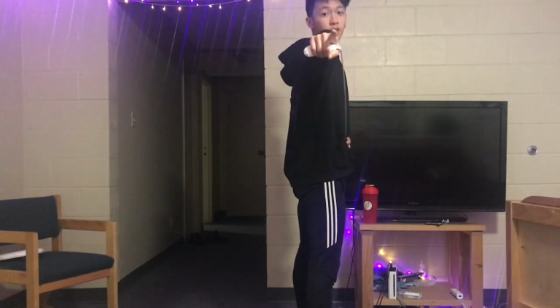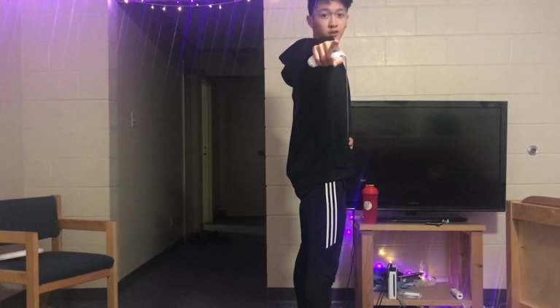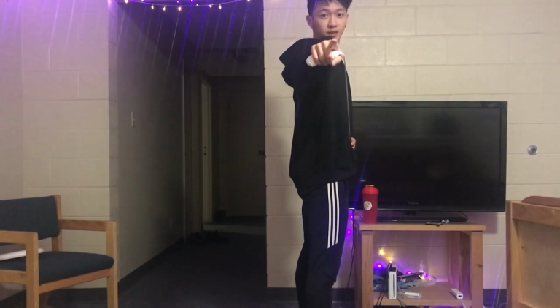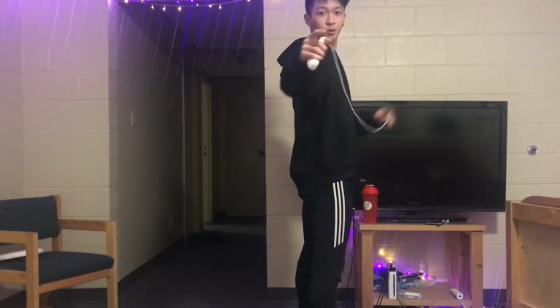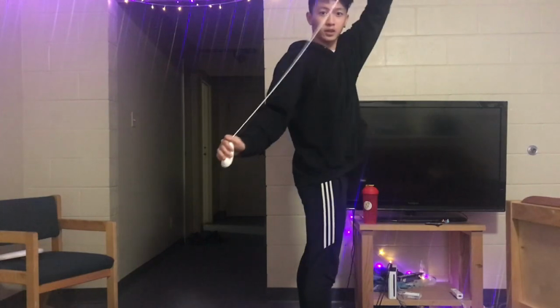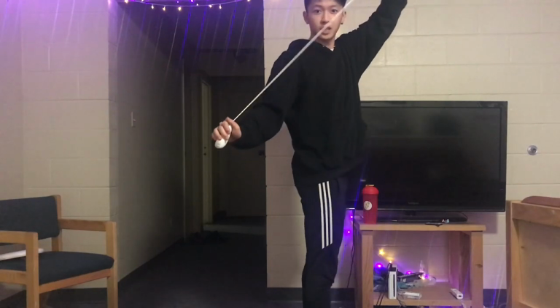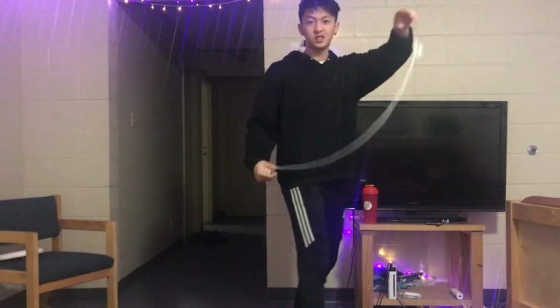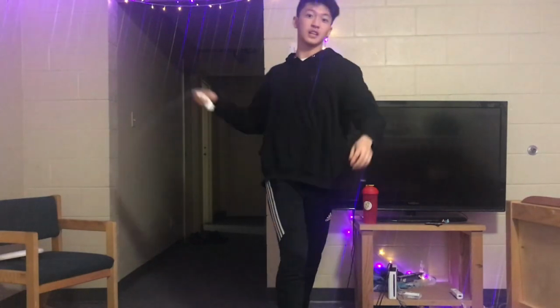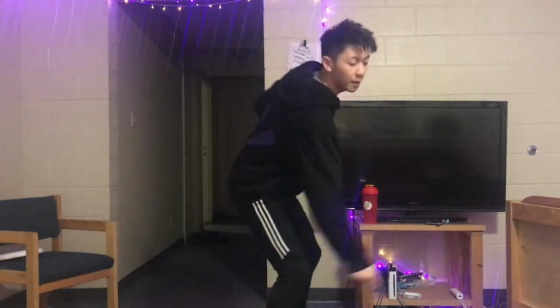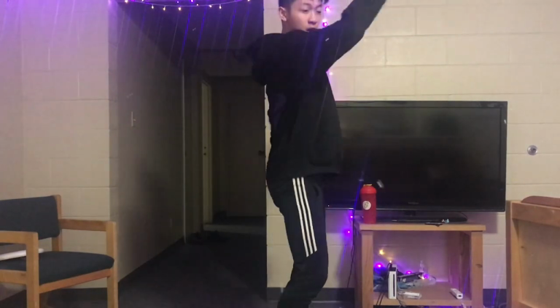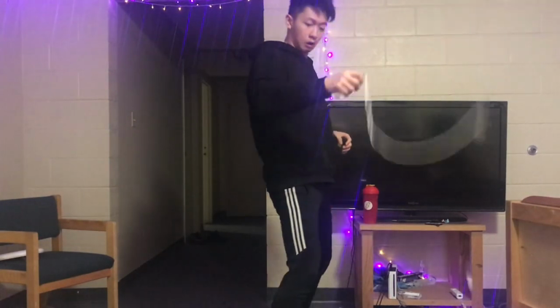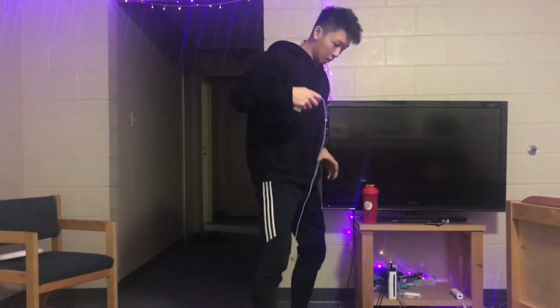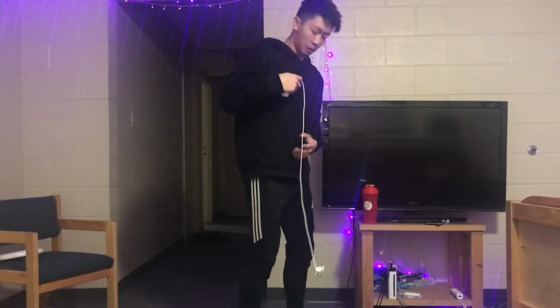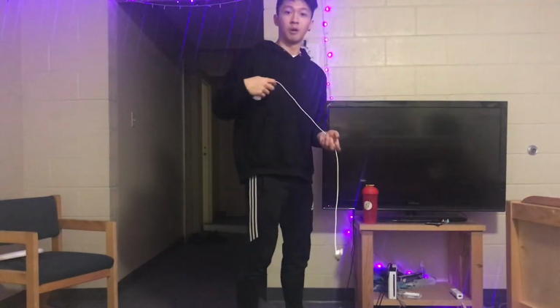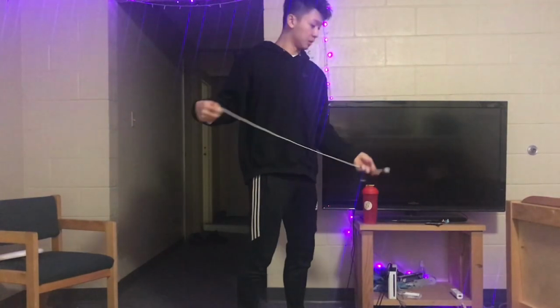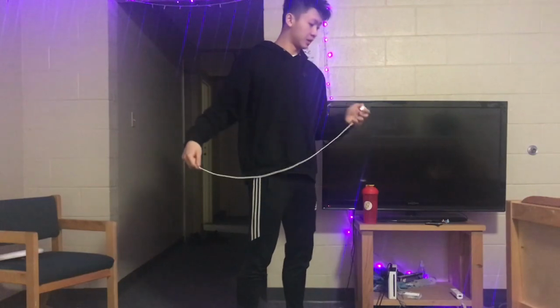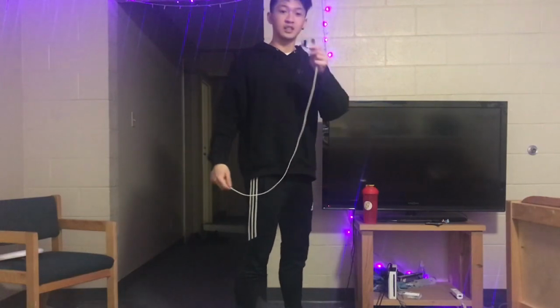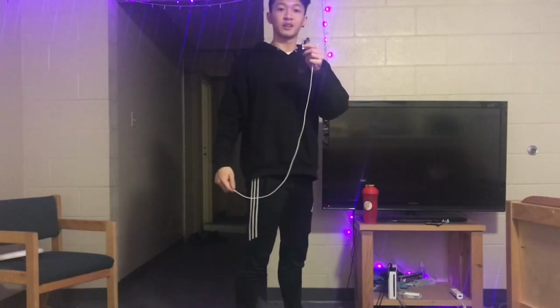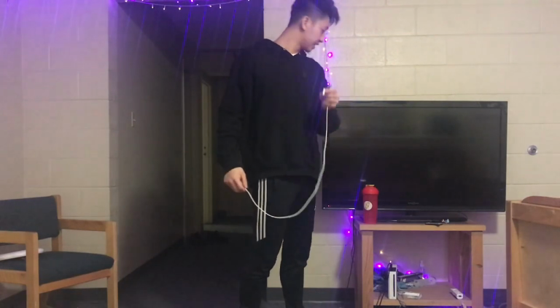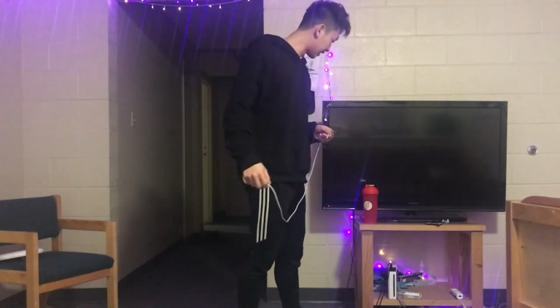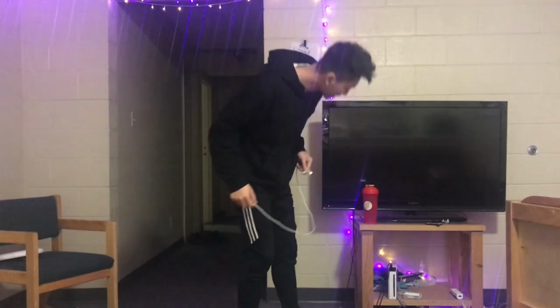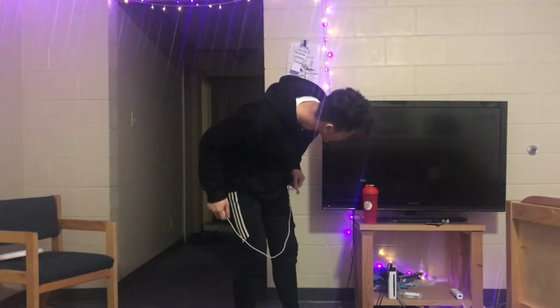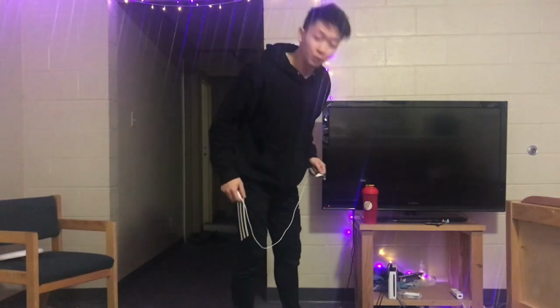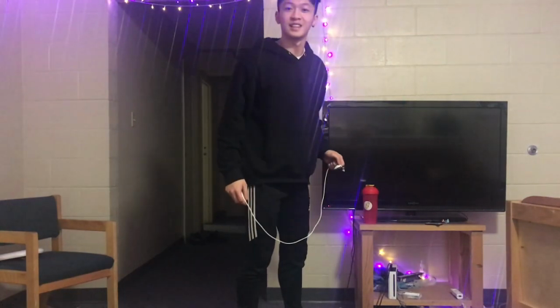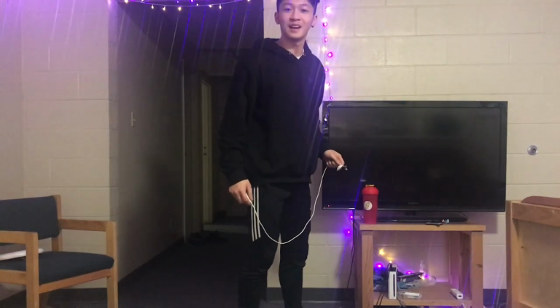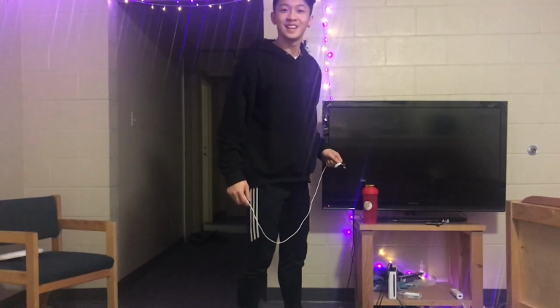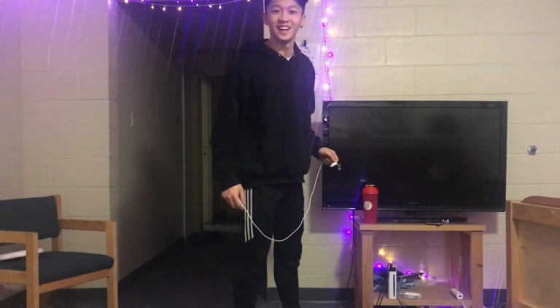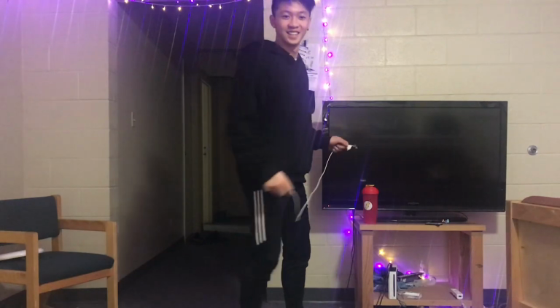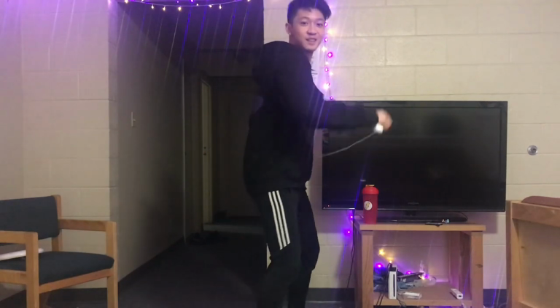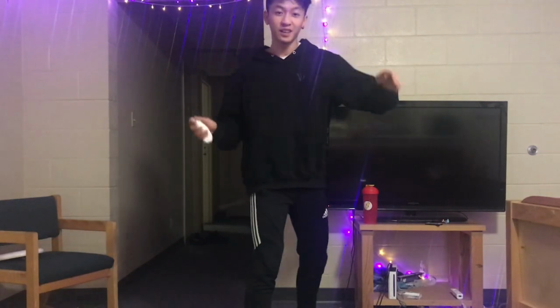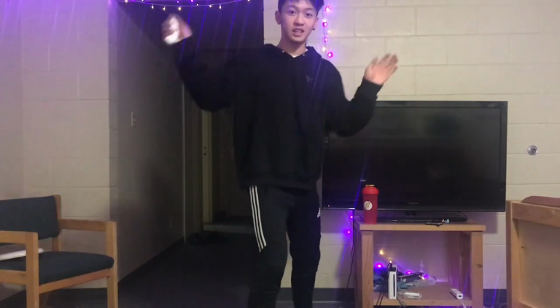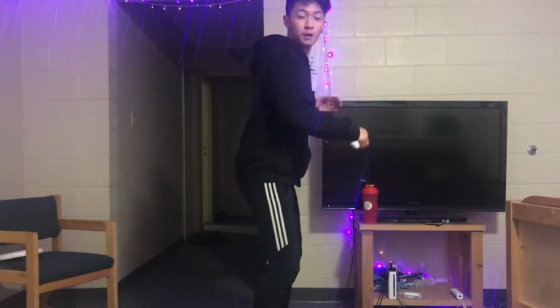The first thing you can do with your Wii Nunchuck is you can use it as a whip. I just broke it. My roommate is going to be mad at me. But yeah, you can use it as a whip.